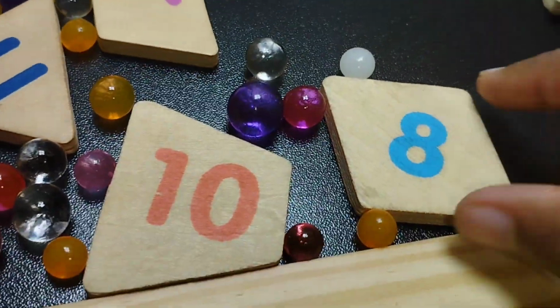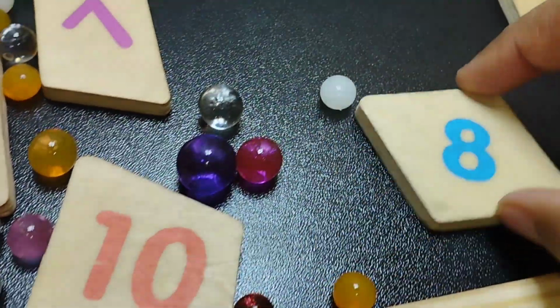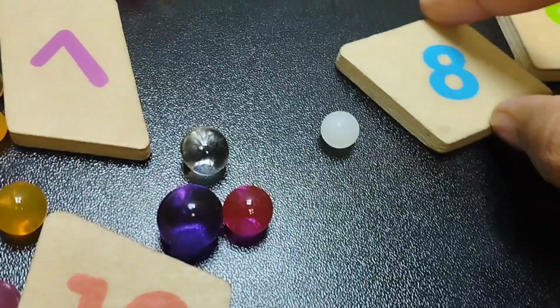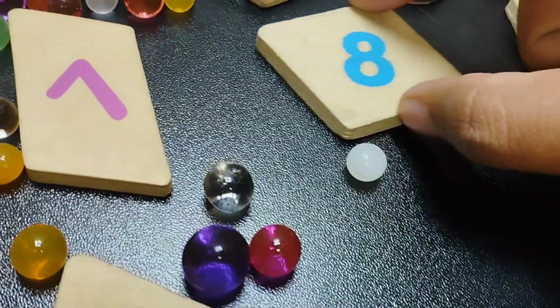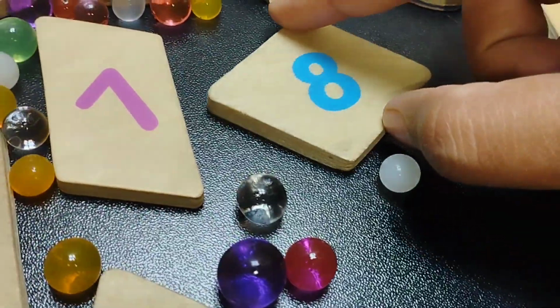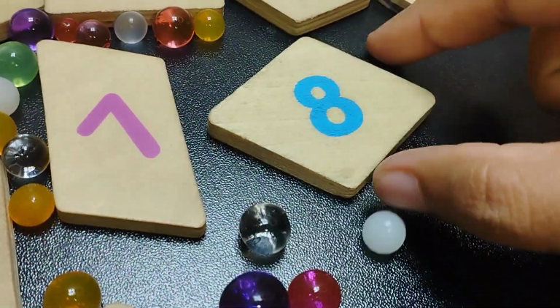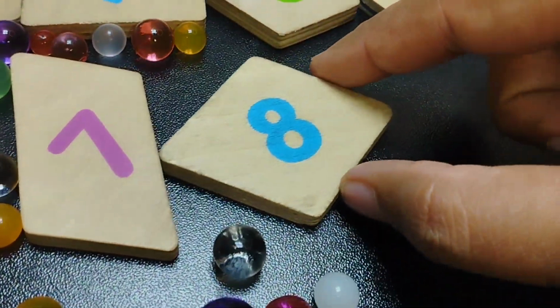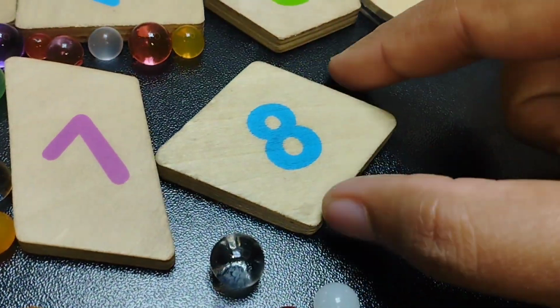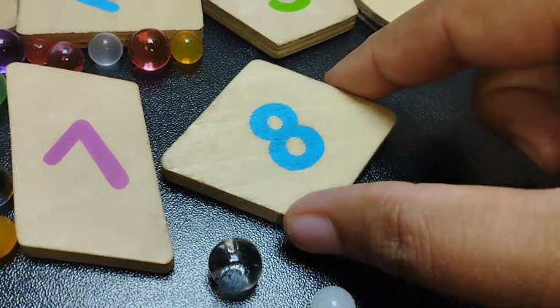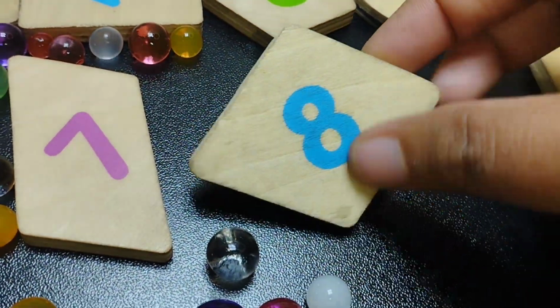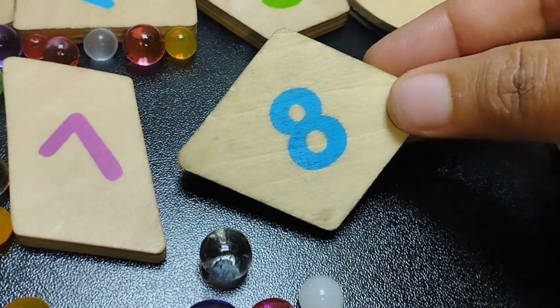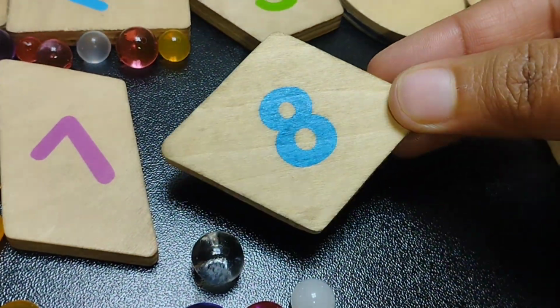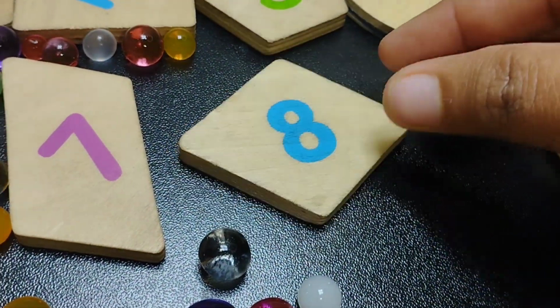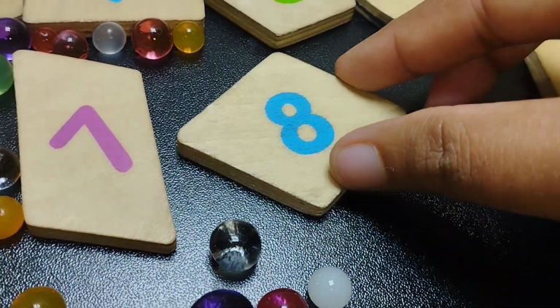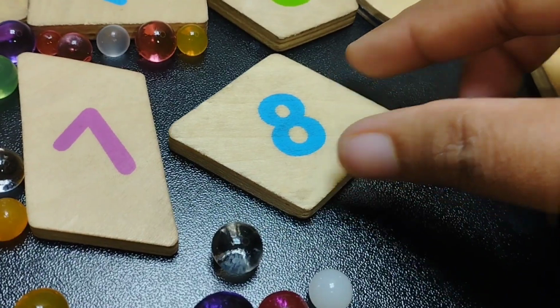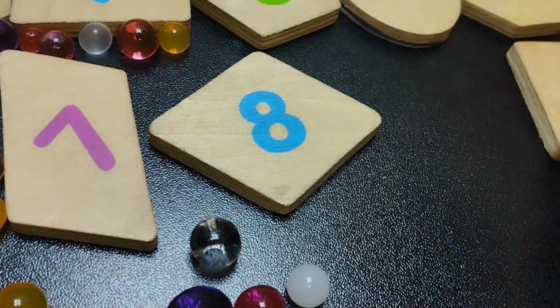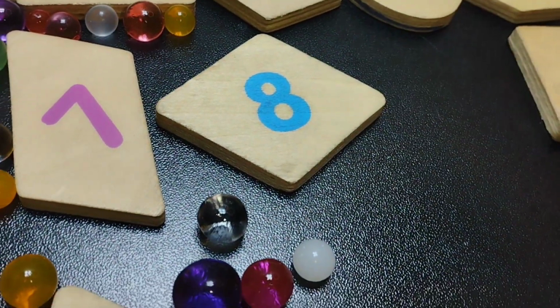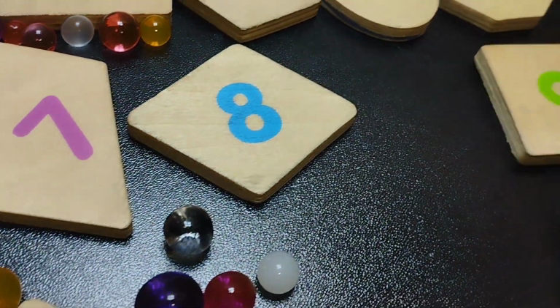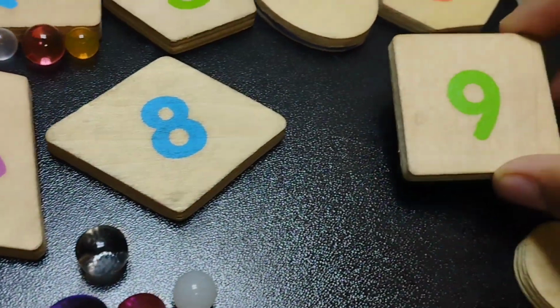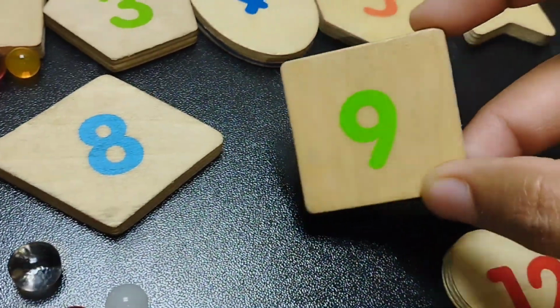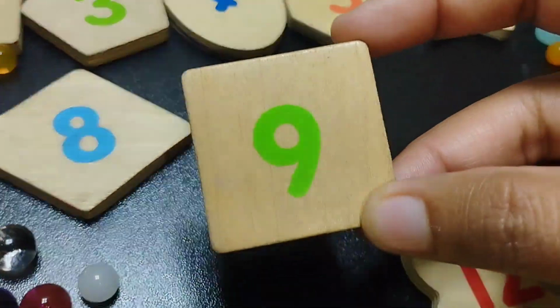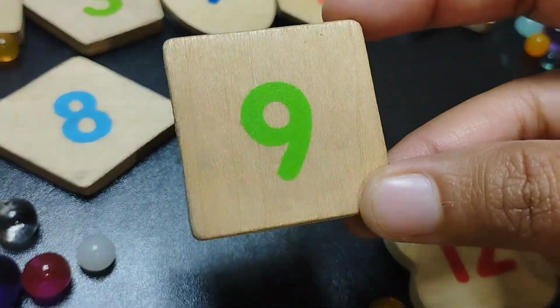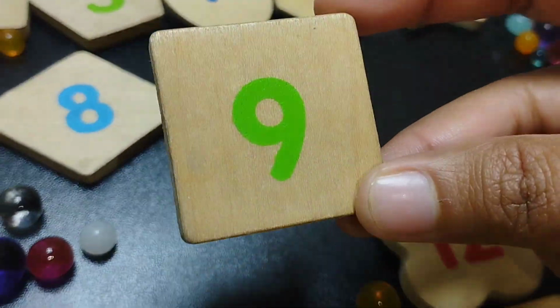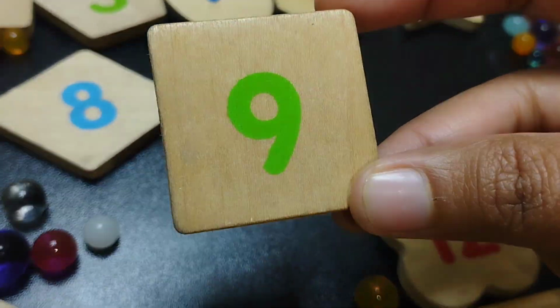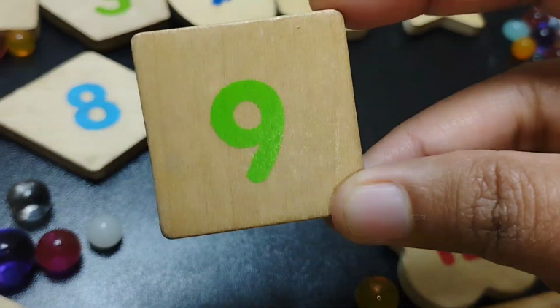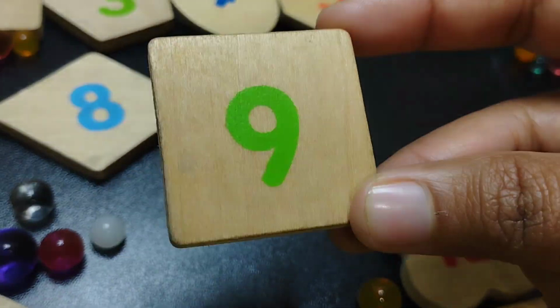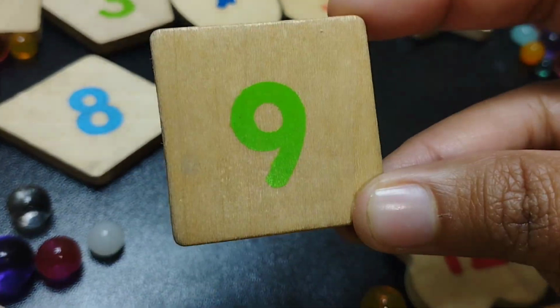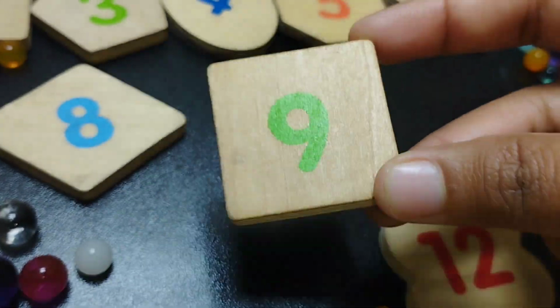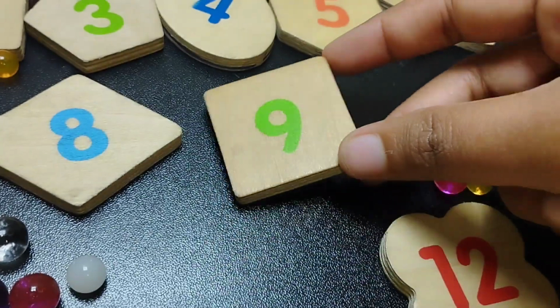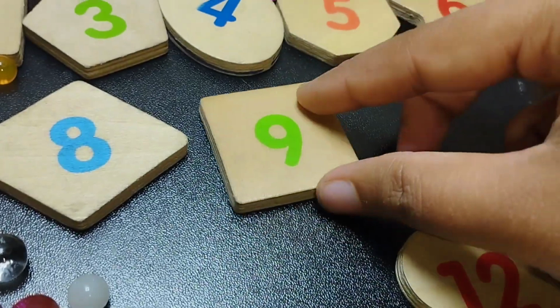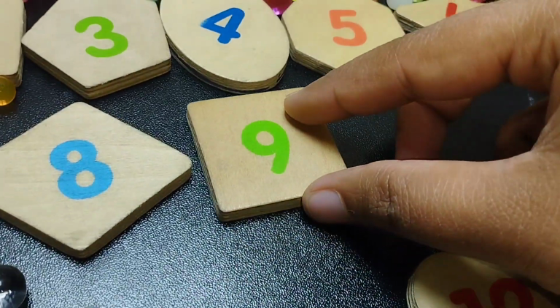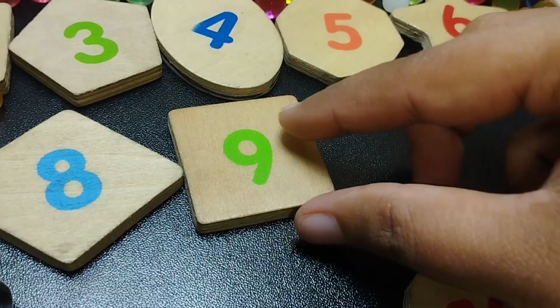The next shape is thymine. The number is eight. Square shape. The number is nine.